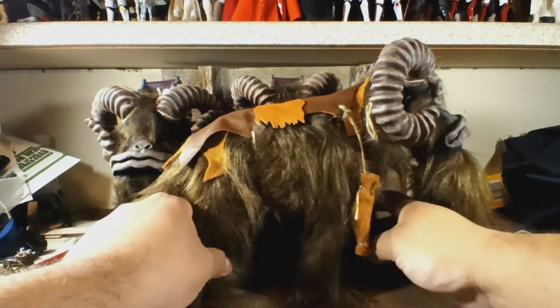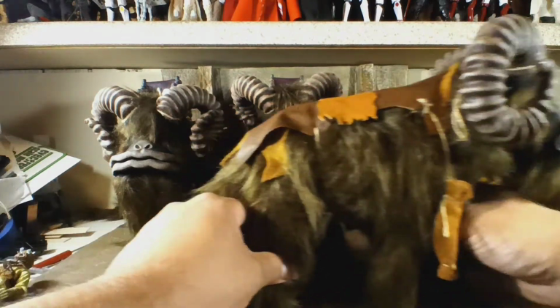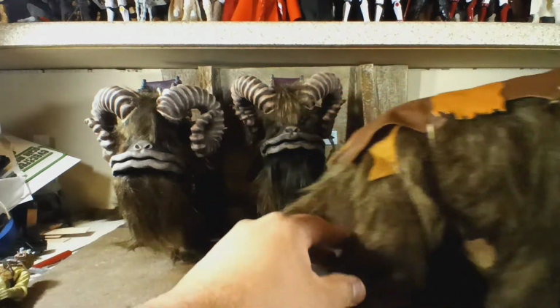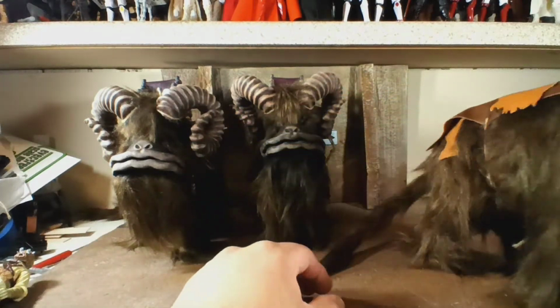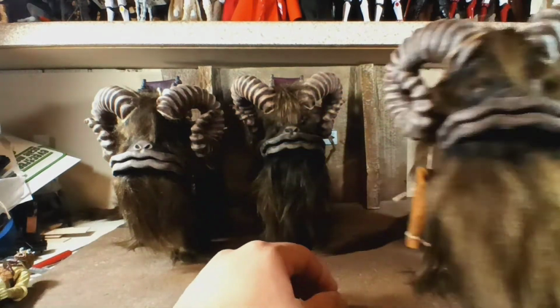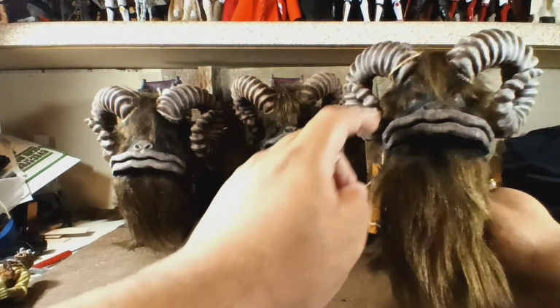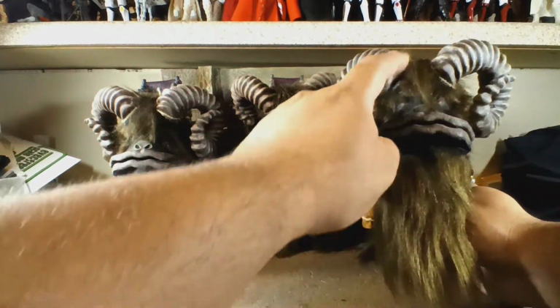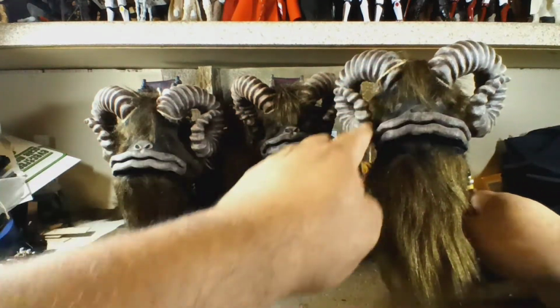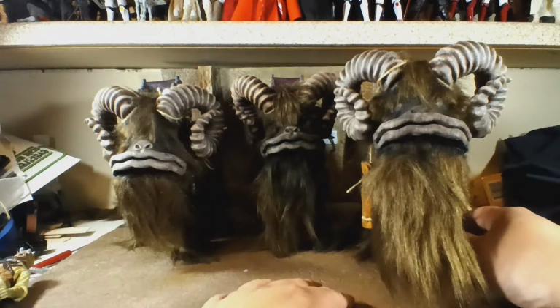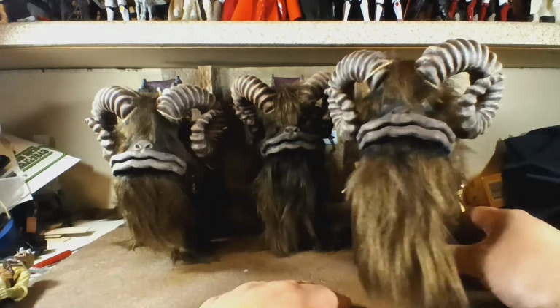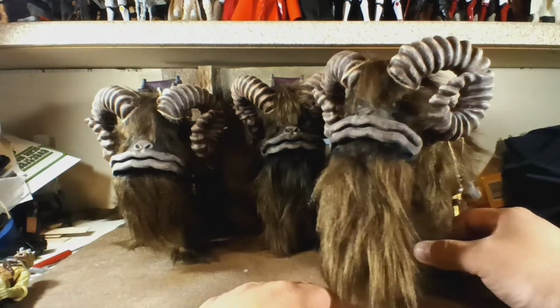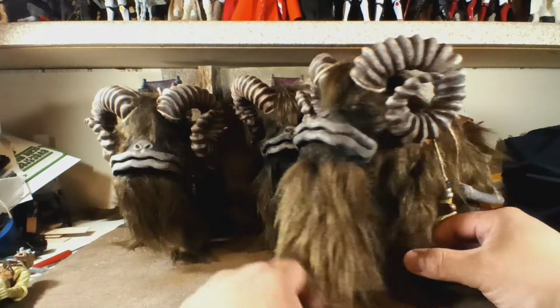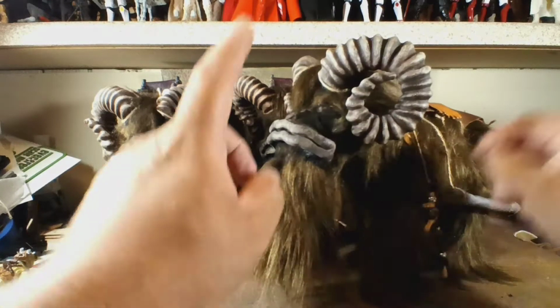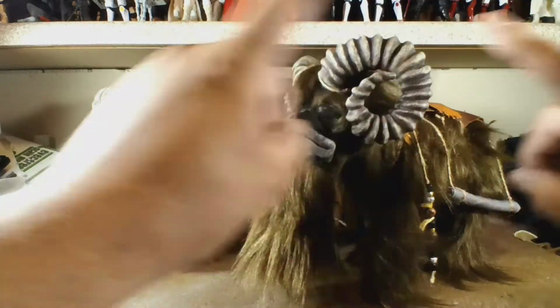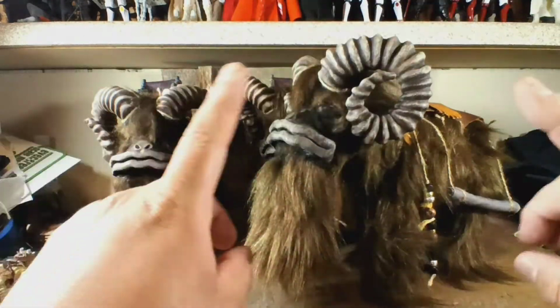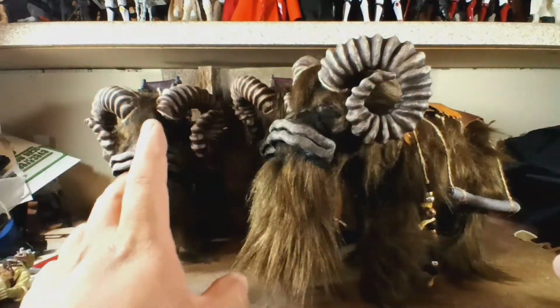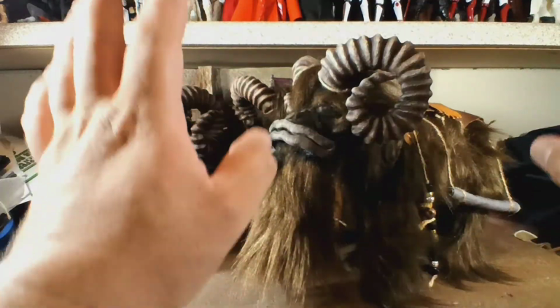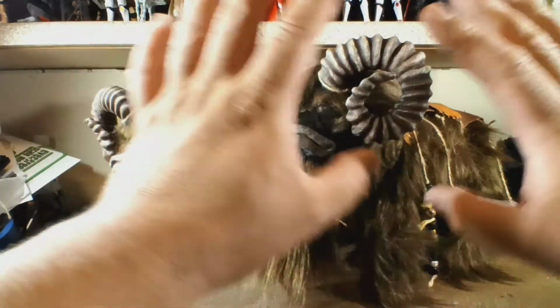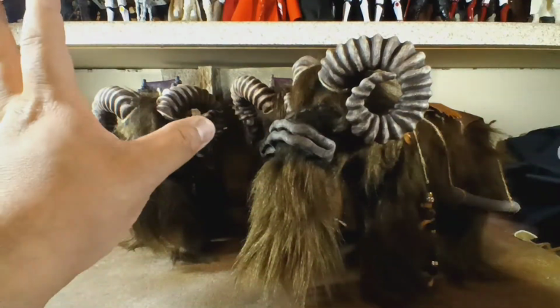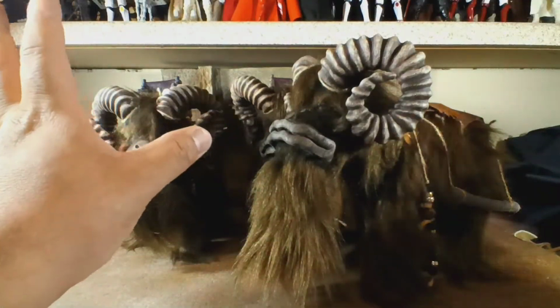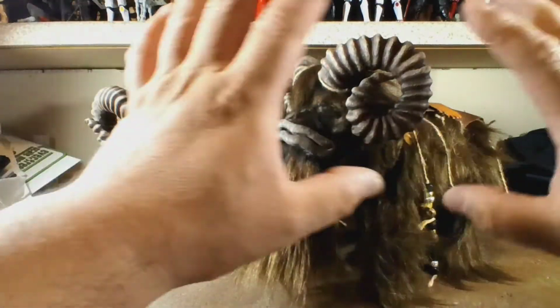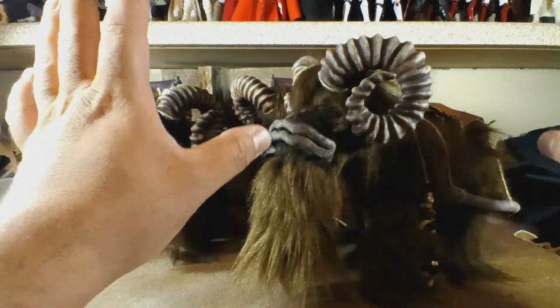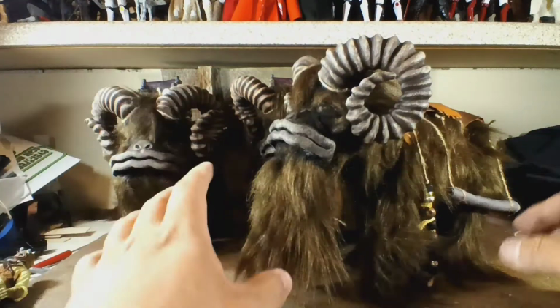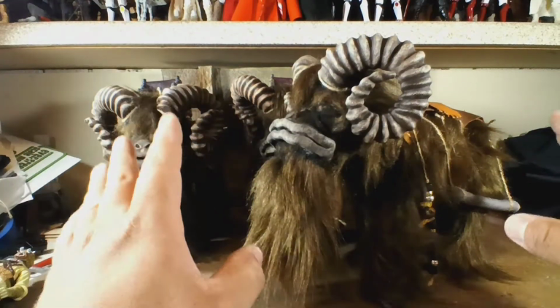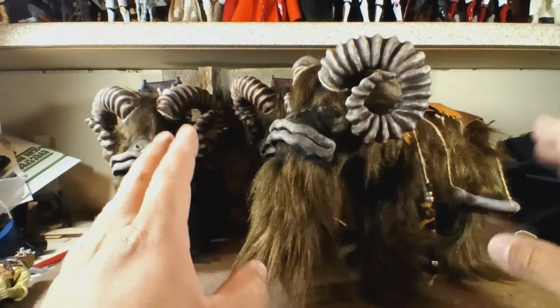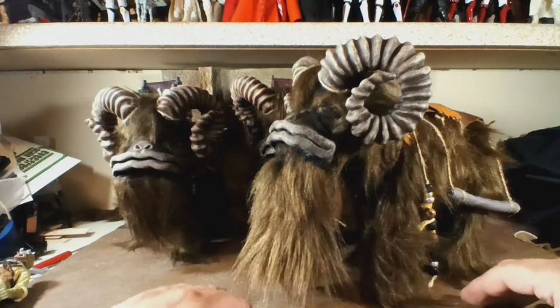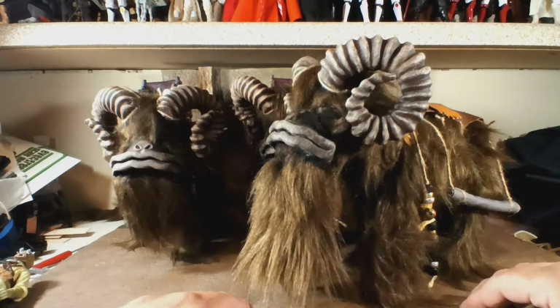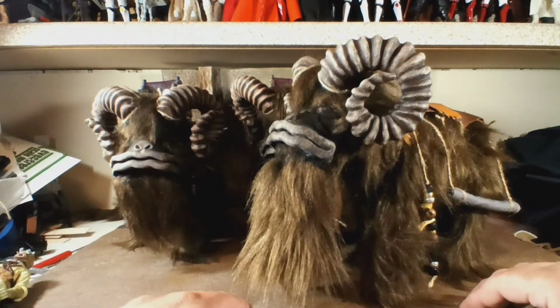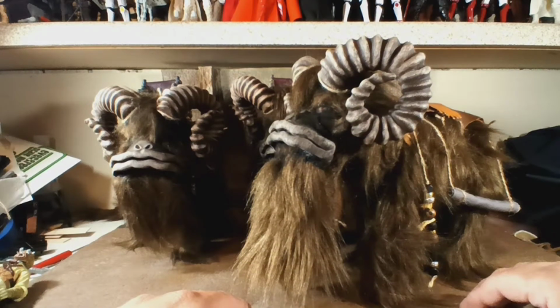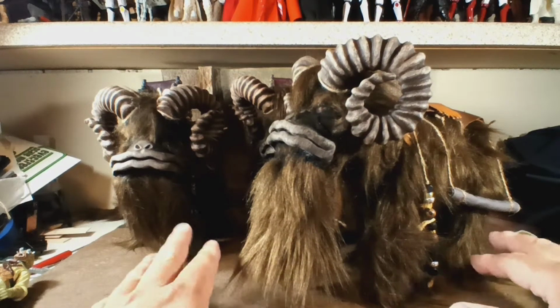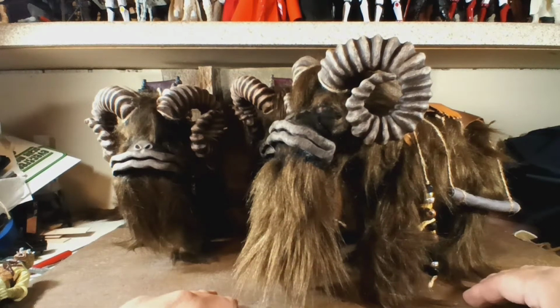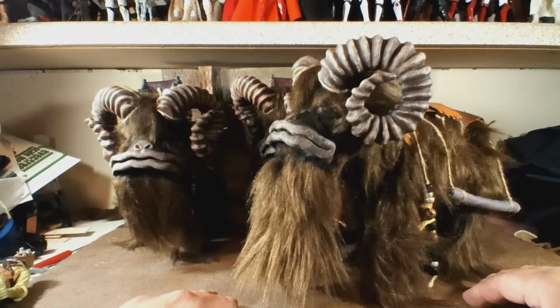They're all put together. The head and the horns were 3D printed. There is no articulation on any of these — none at all — so I want to make sure that everyone knows that right away.